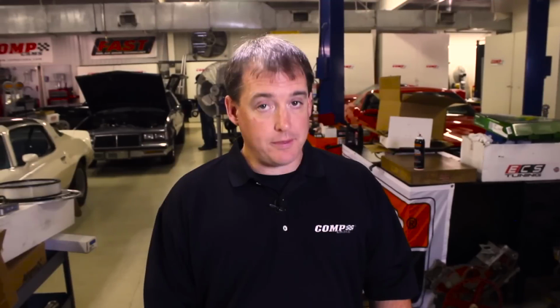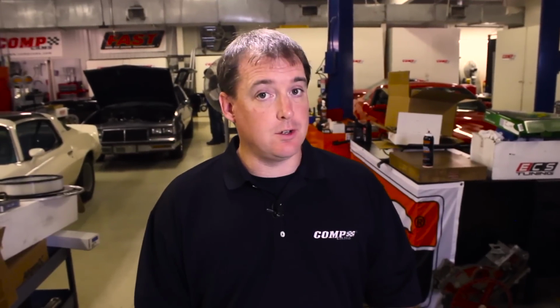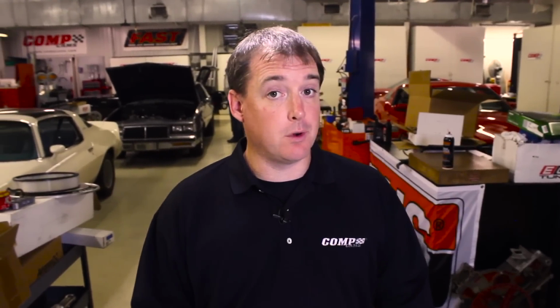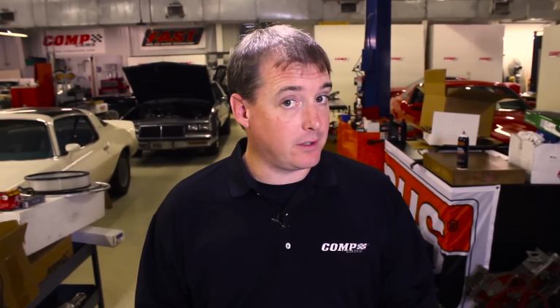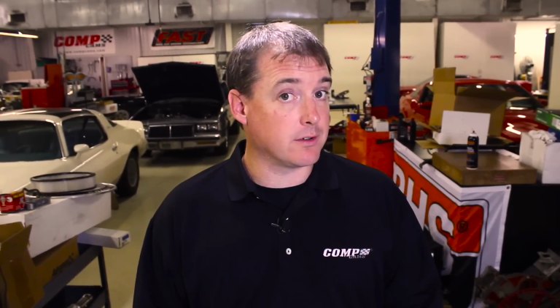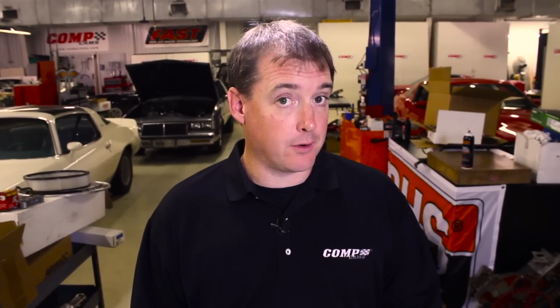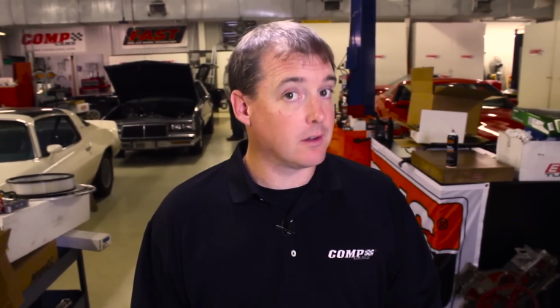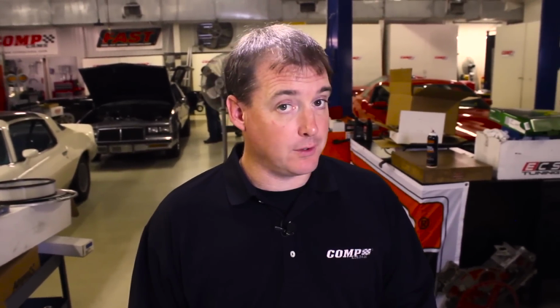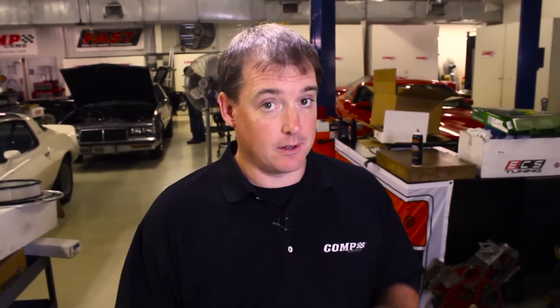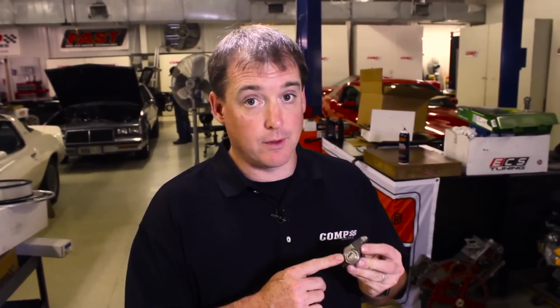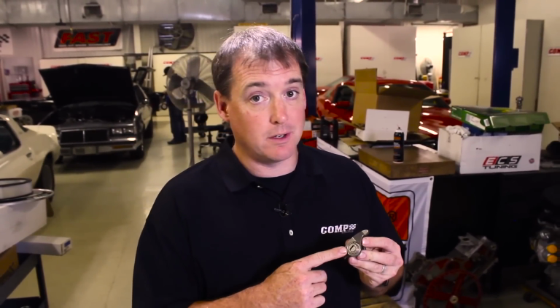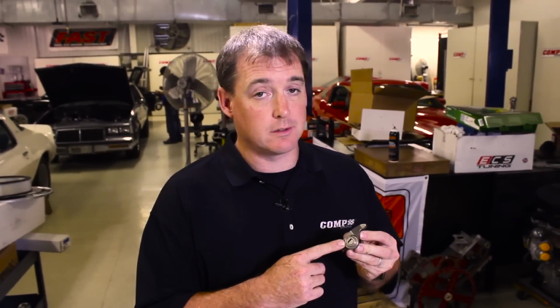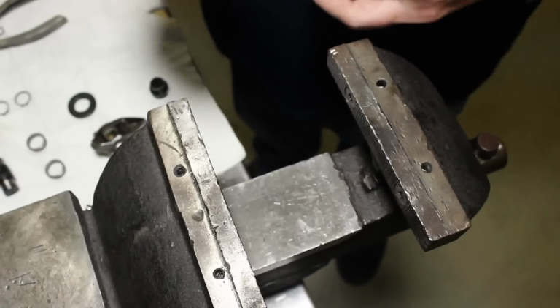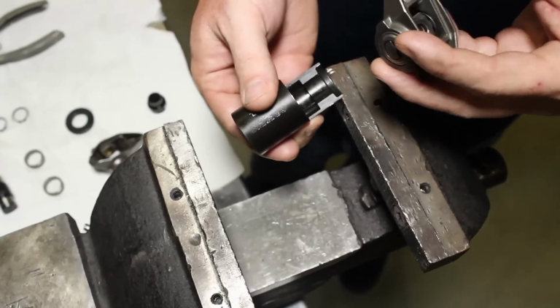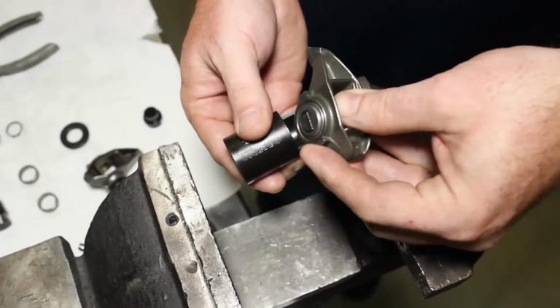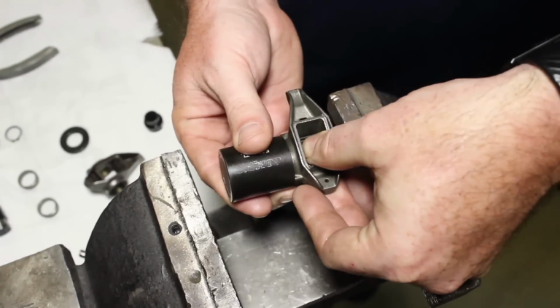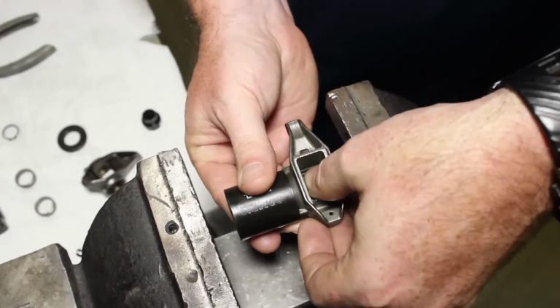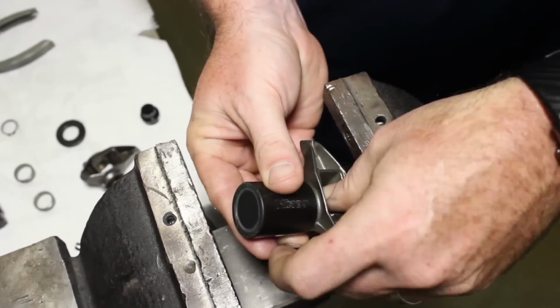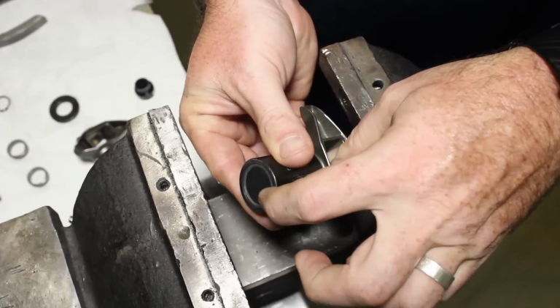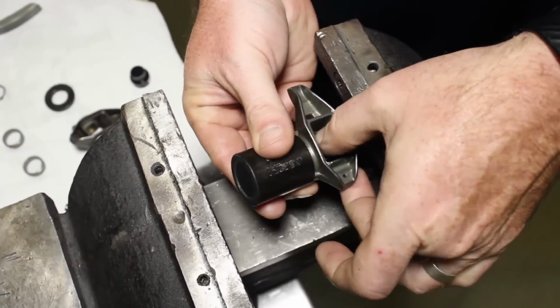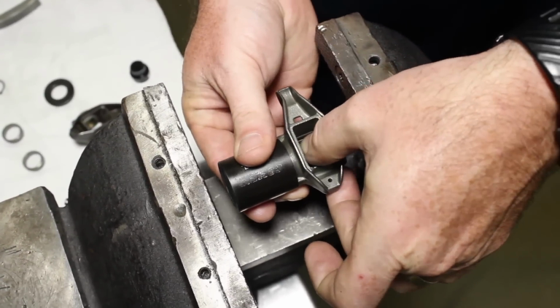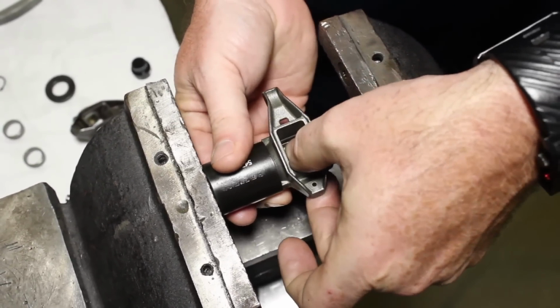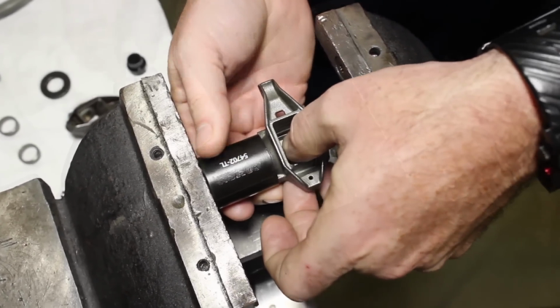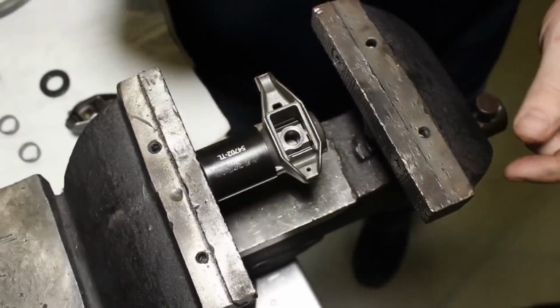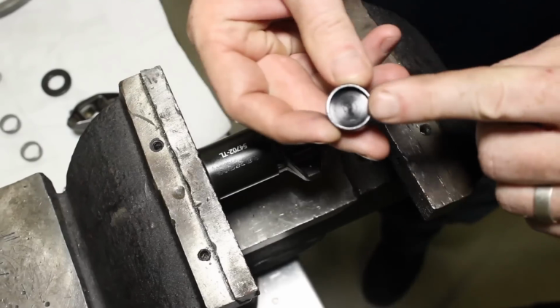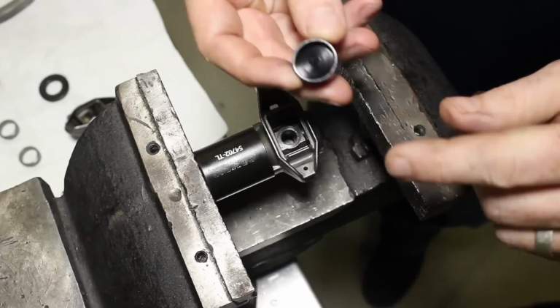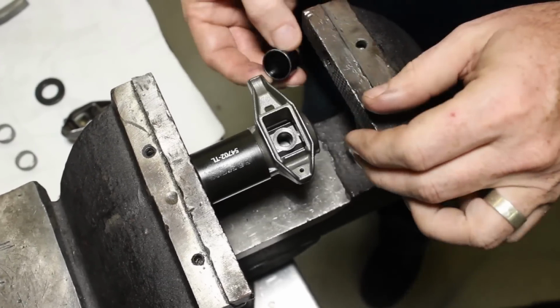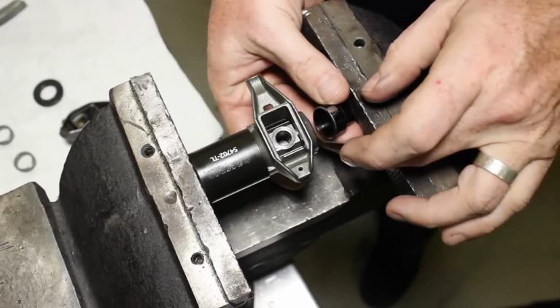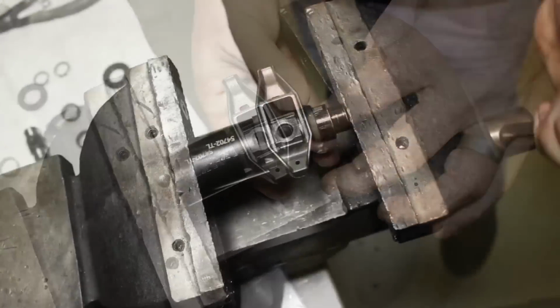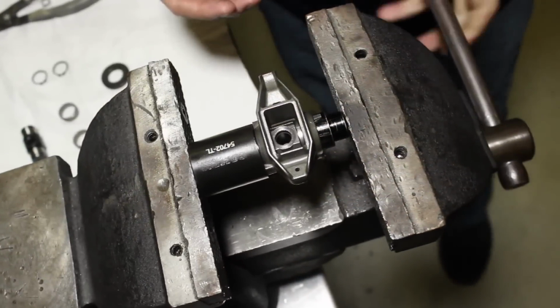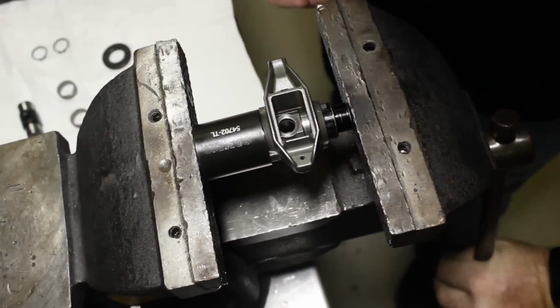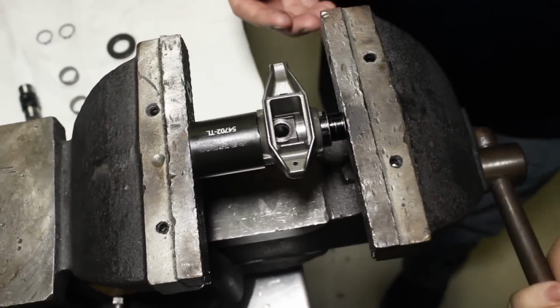With this kit, you should be able to do all 16 rockers in under 30 minutes. The first step is to remove the OEM needle bearings. To do this, place the rocker arm in the tool bed and place the tool in the vise. There's a magnet on the end to help hold it in place. Using the larger countersunk side of the mandrel, simply push the bearings and trunnion out.